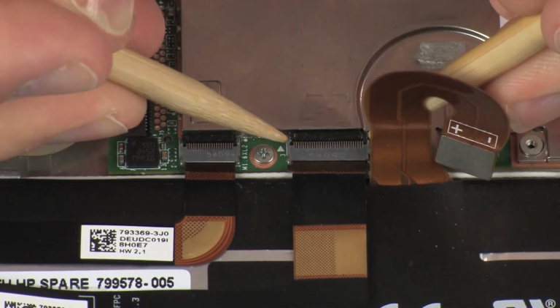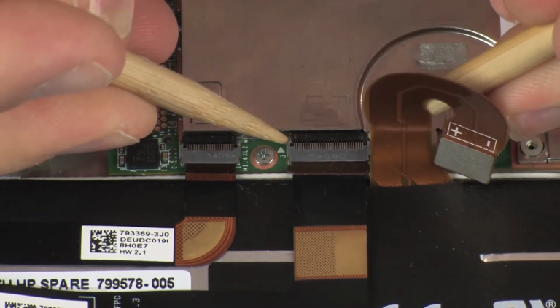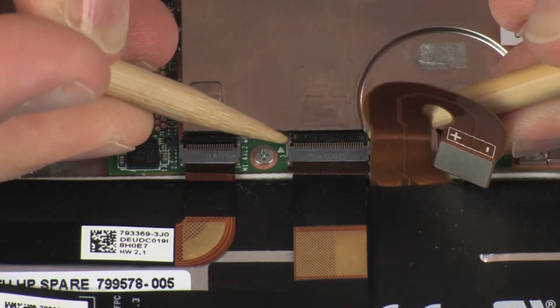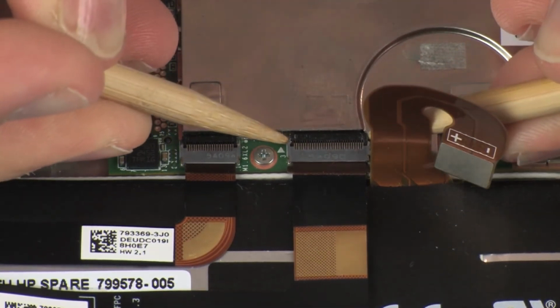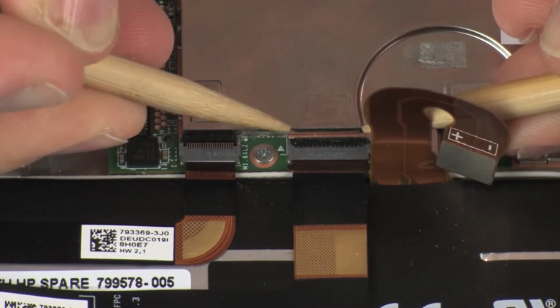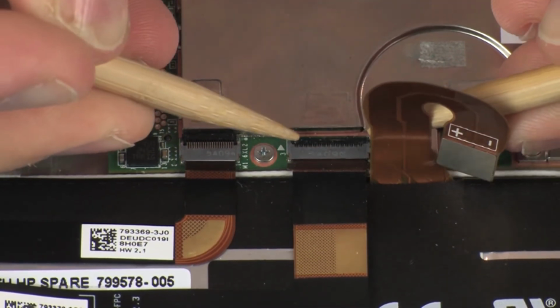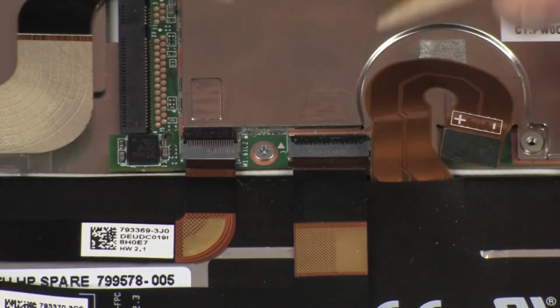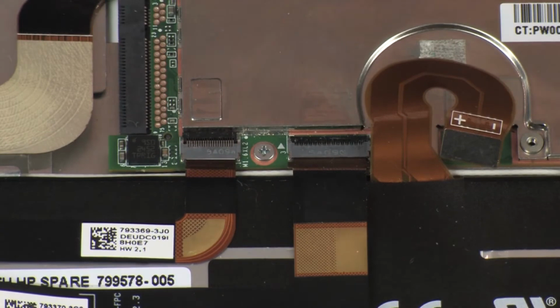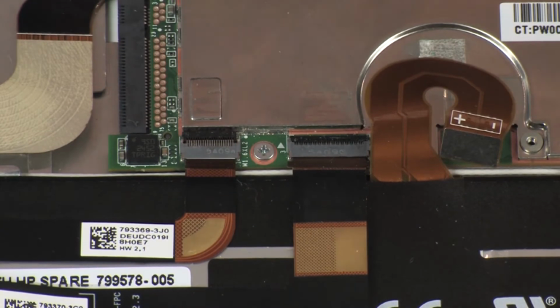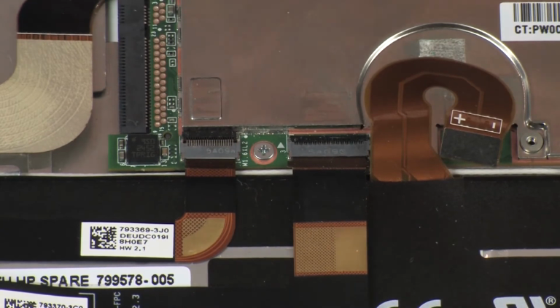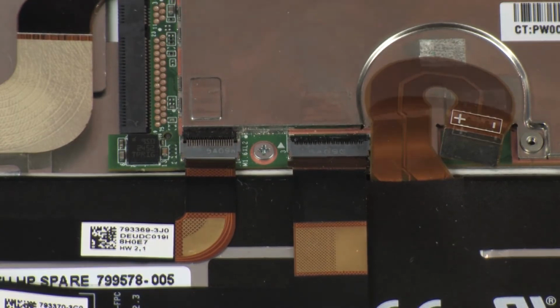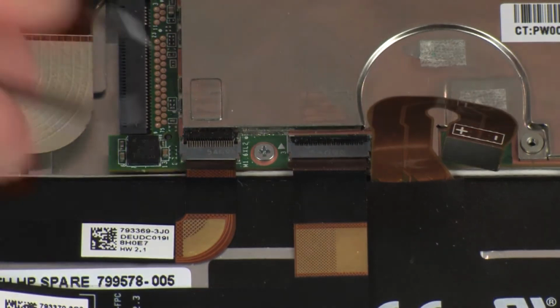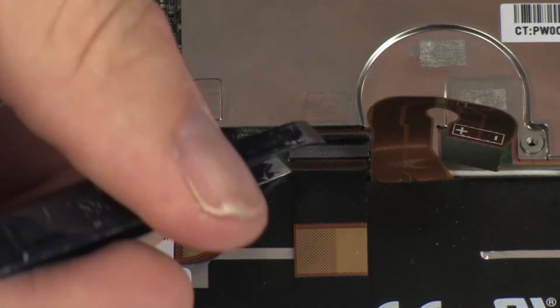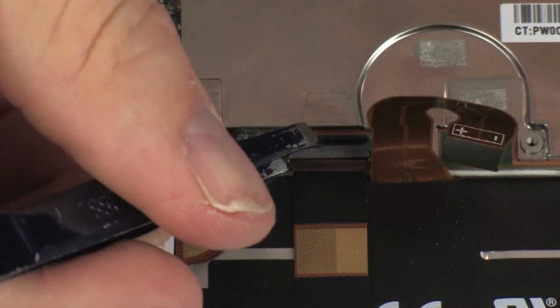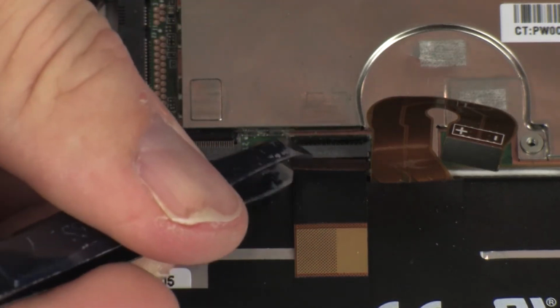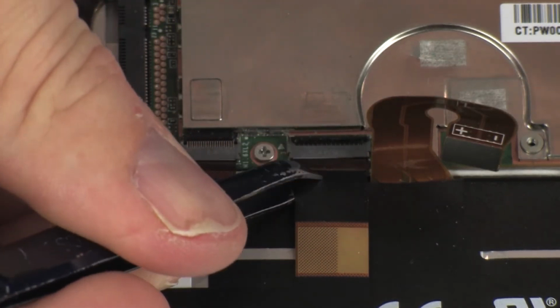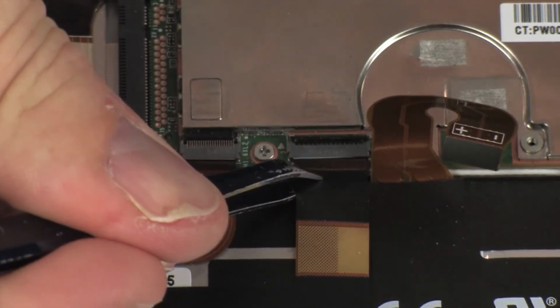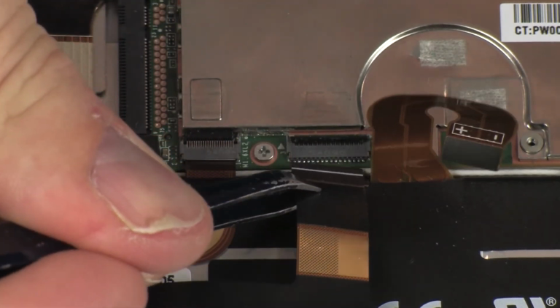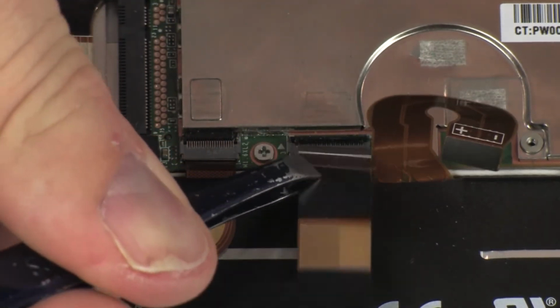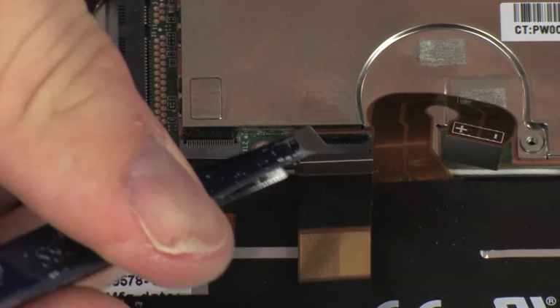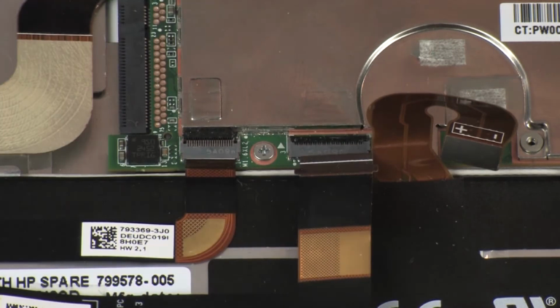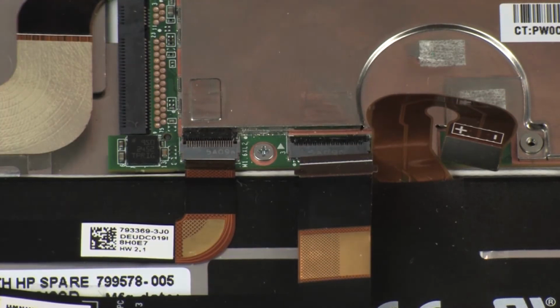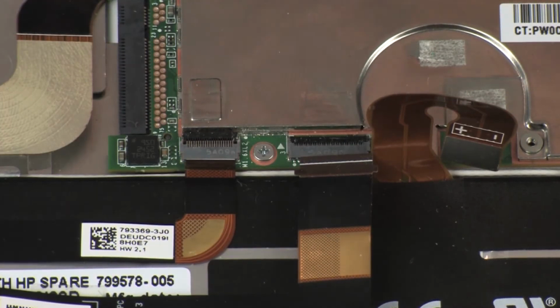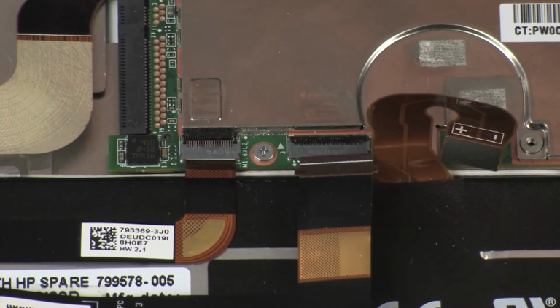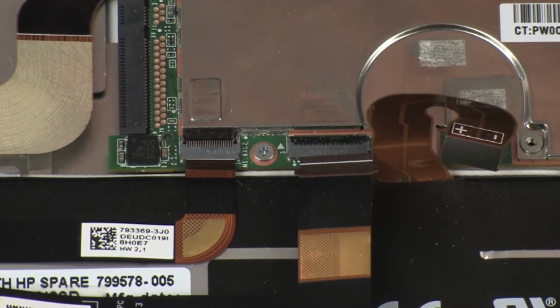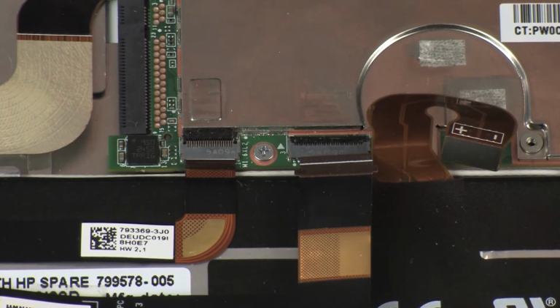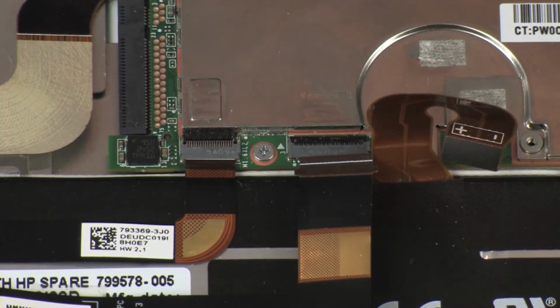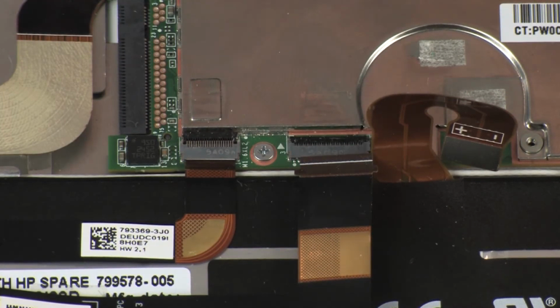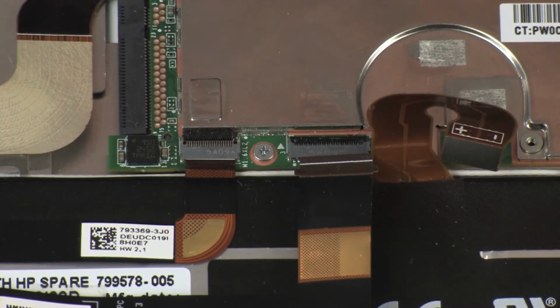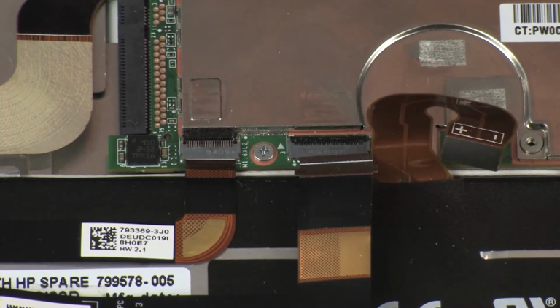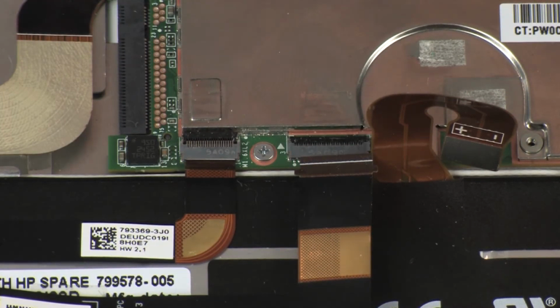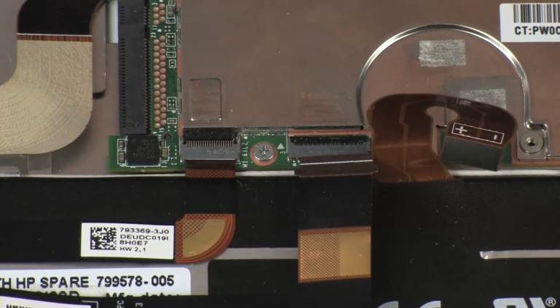Using minimal force, lift the locking bar up on the rear-facing webcam ZIF connector and disconnect the rear-facing webcam ribbon cable from the system board. CAUTION: Use care to prevent damaging the ZIF connector and ribbon cable.